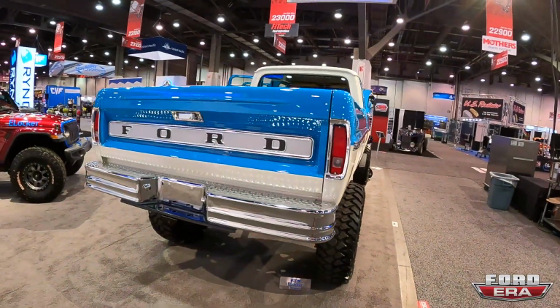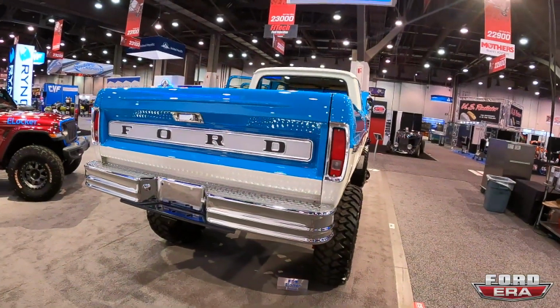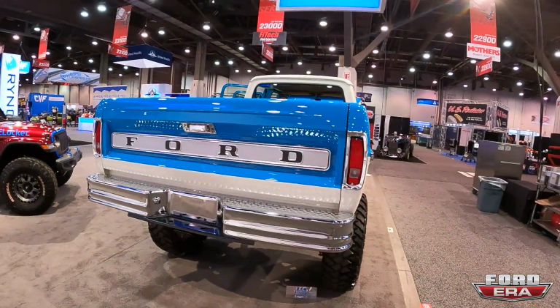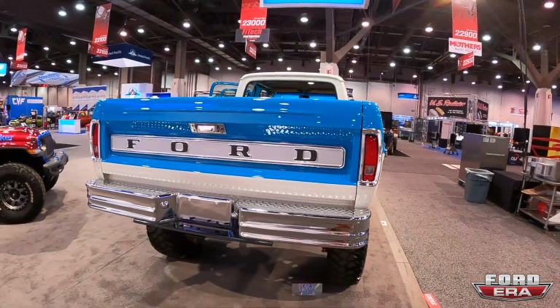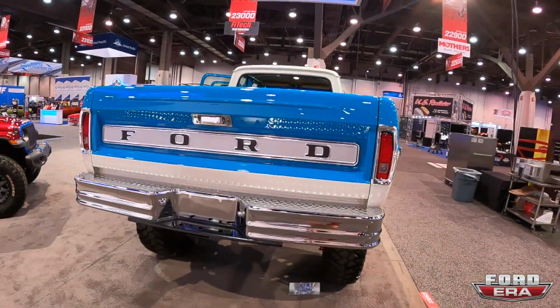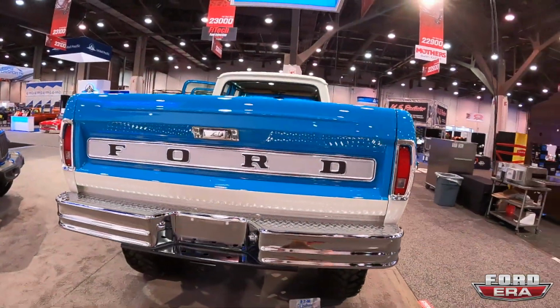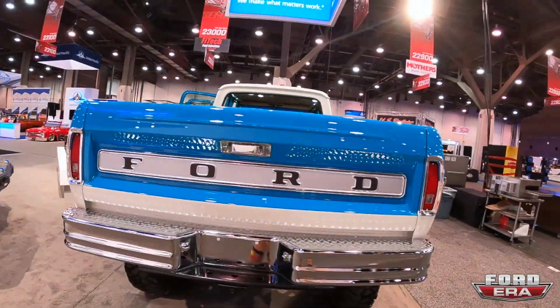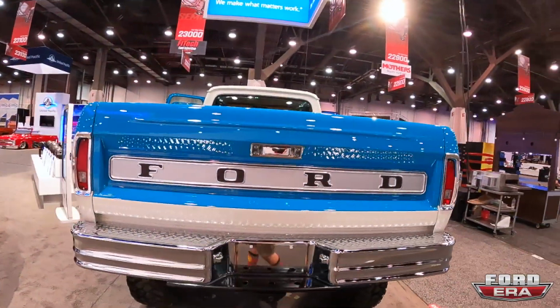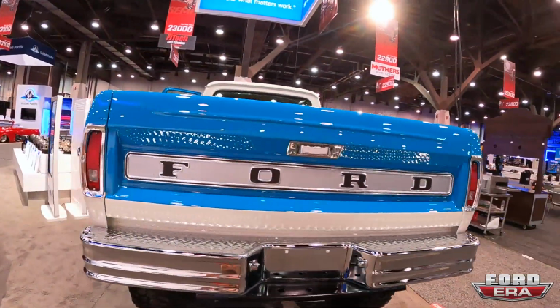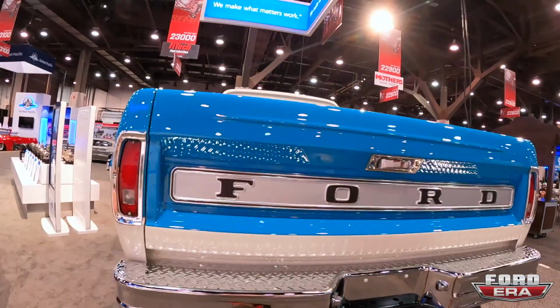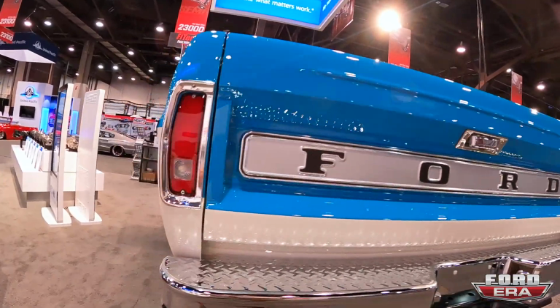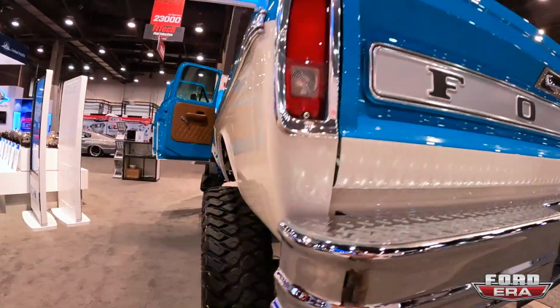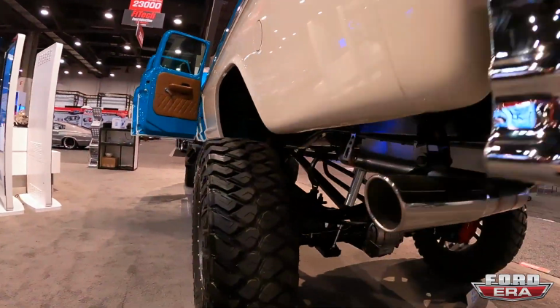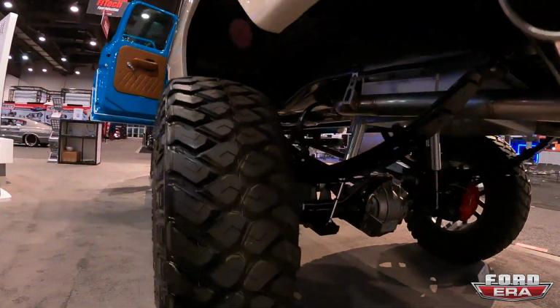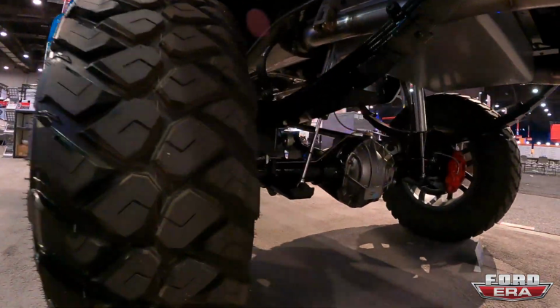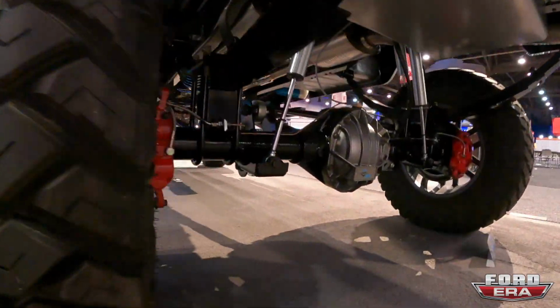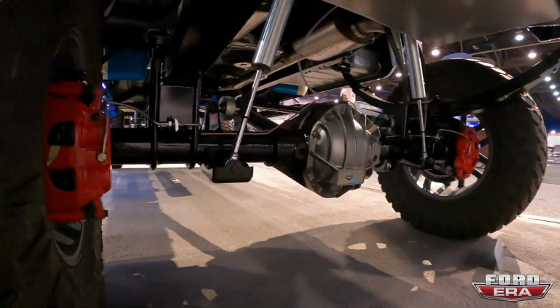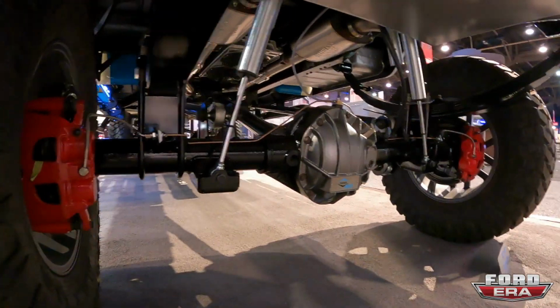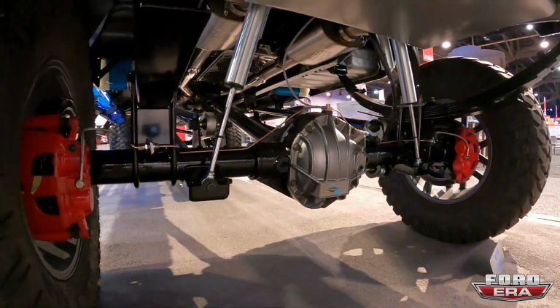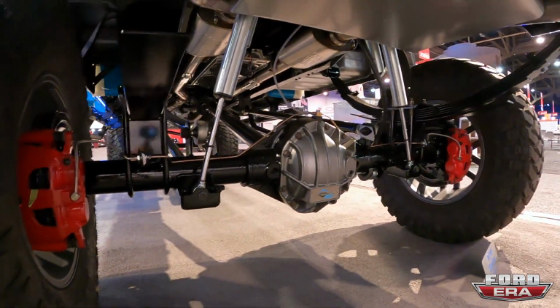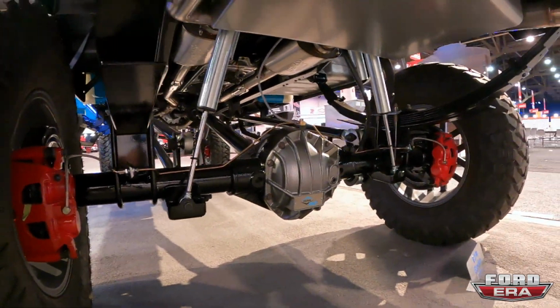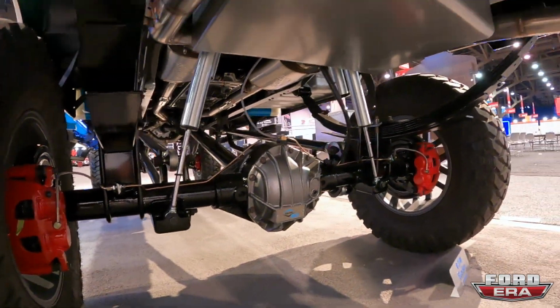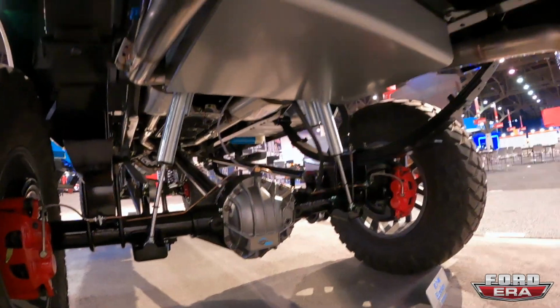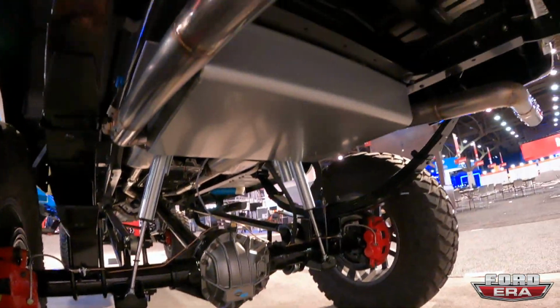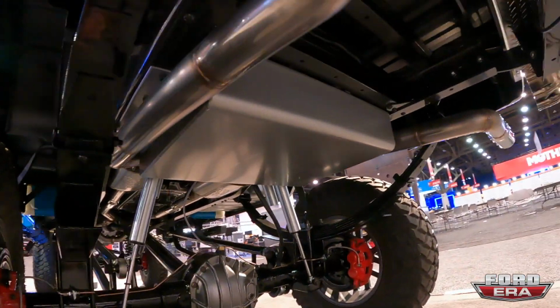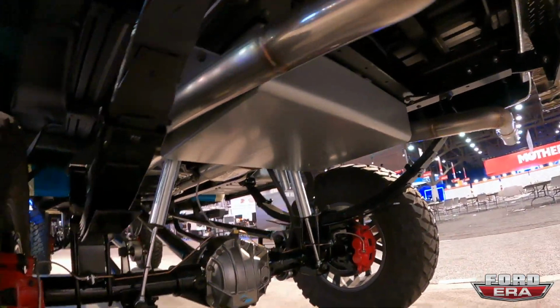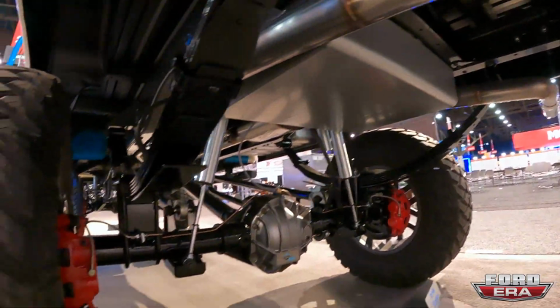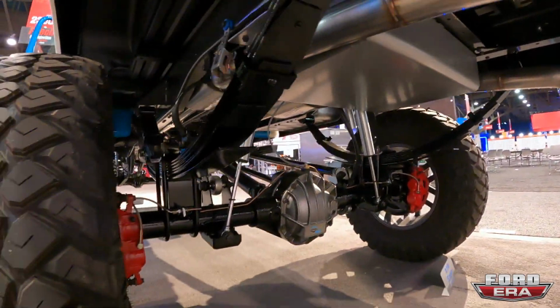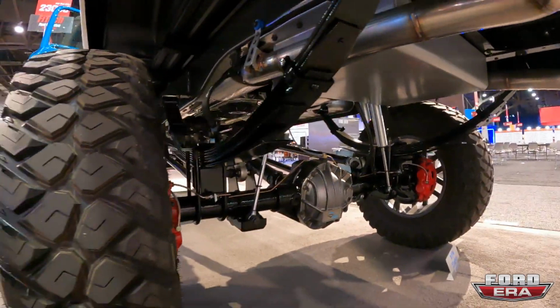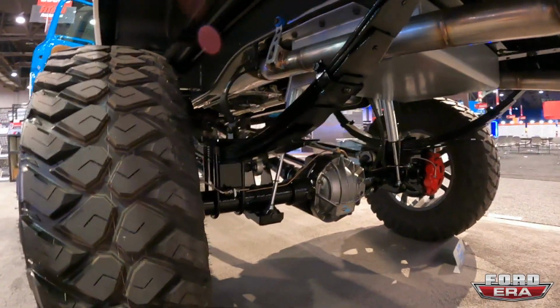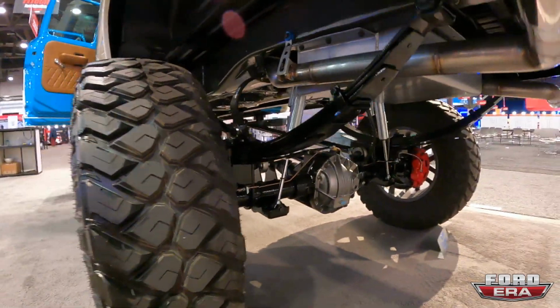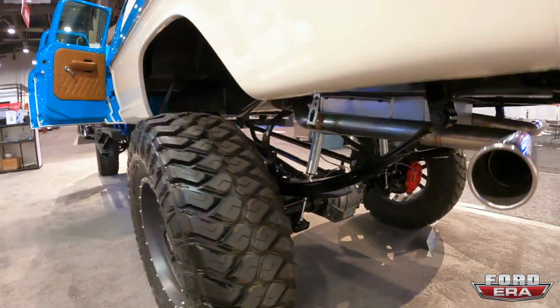Then we get to the back — it is all the trim, chrome bumper, looks really nice. Back here we have a Dana 80, again Bilstein shocks, and a custom fuel cell. It's looking really nice and detailed.